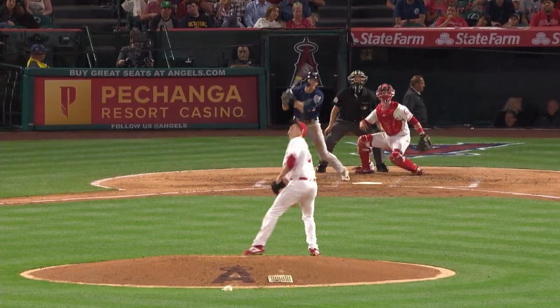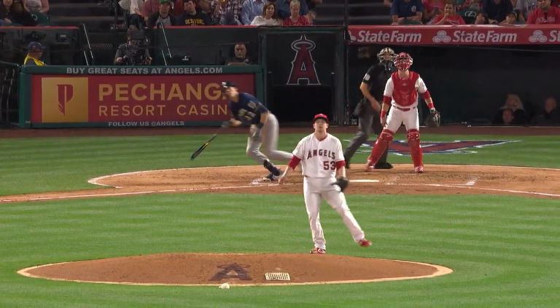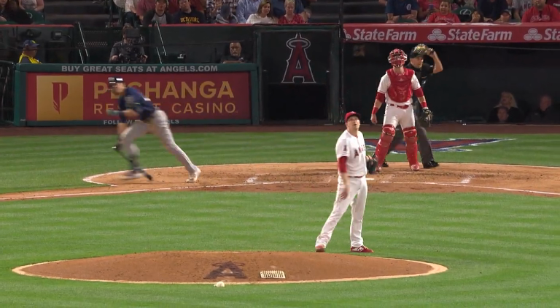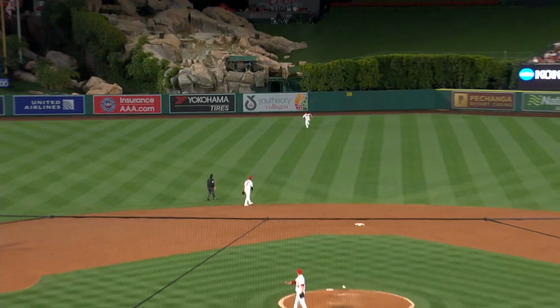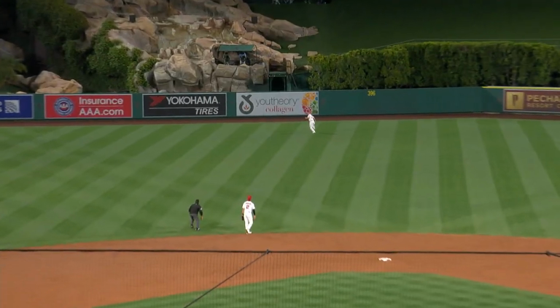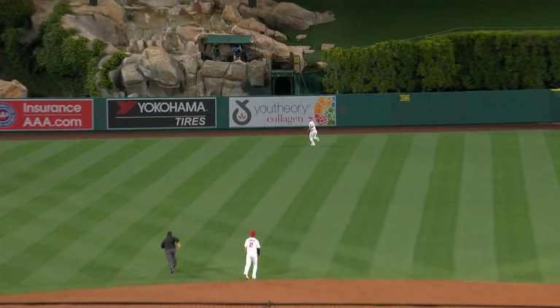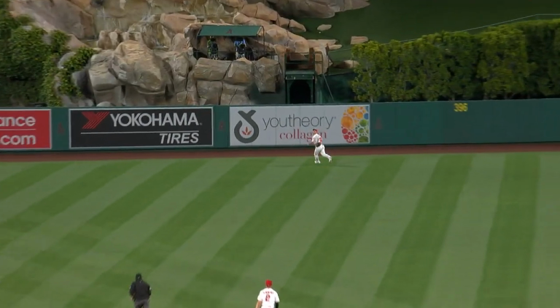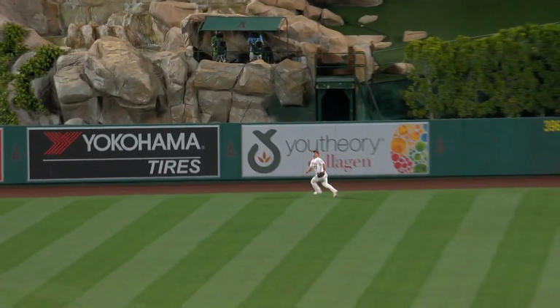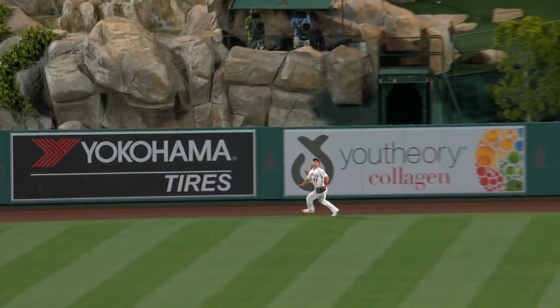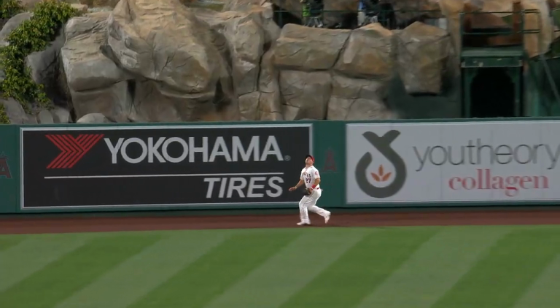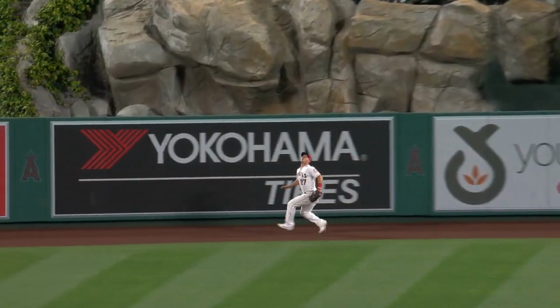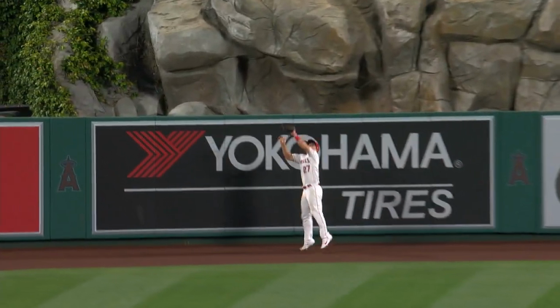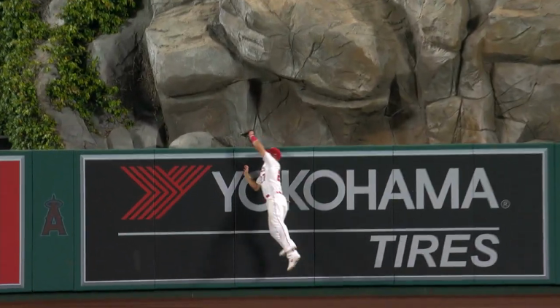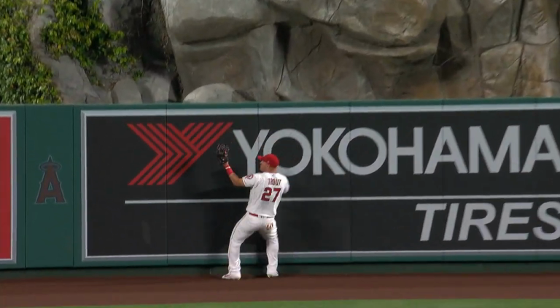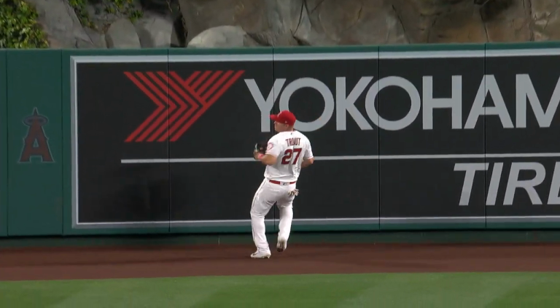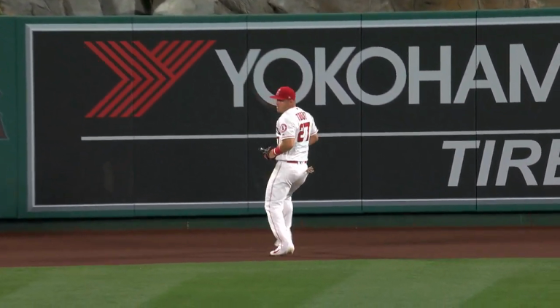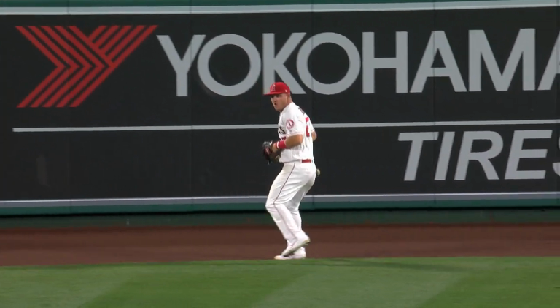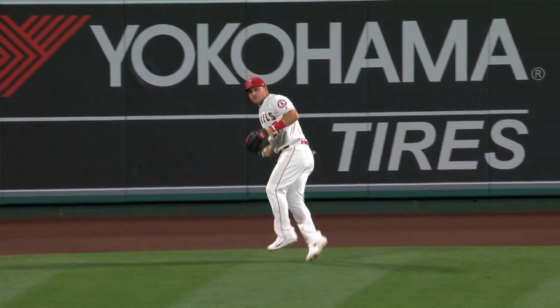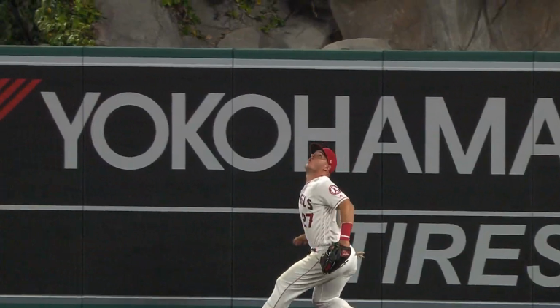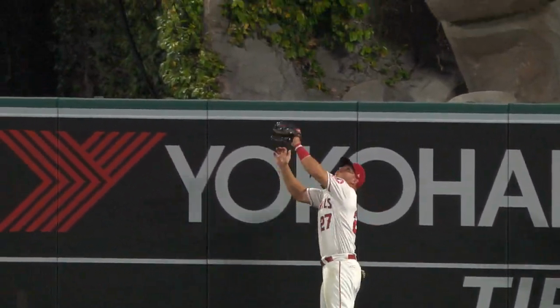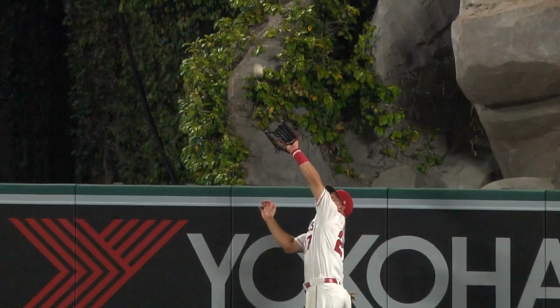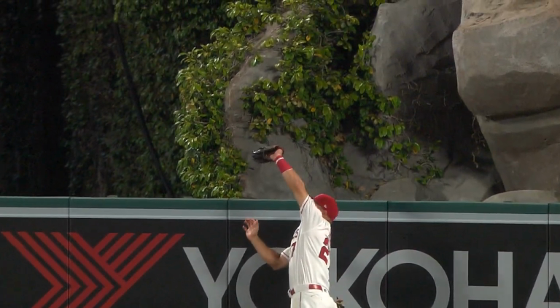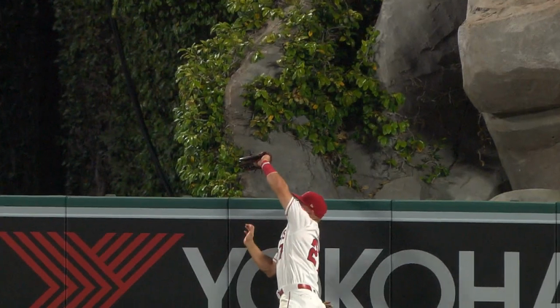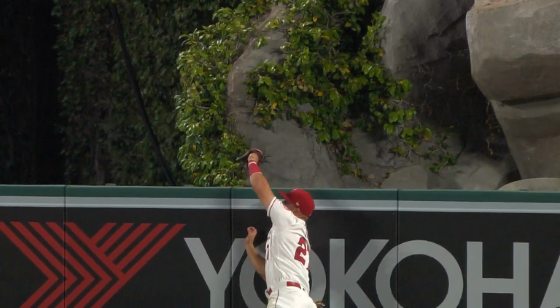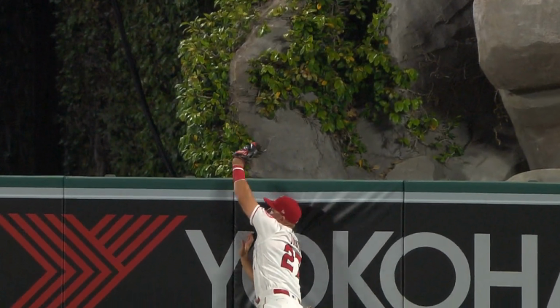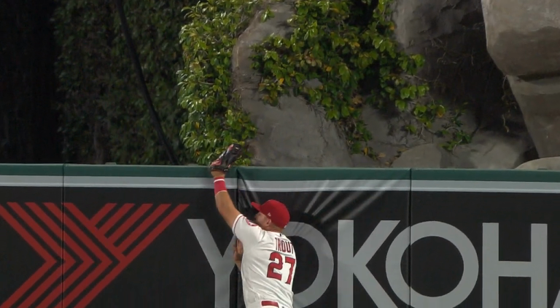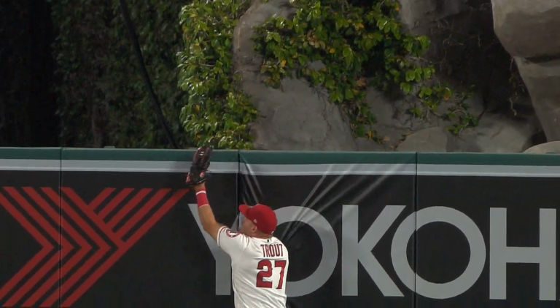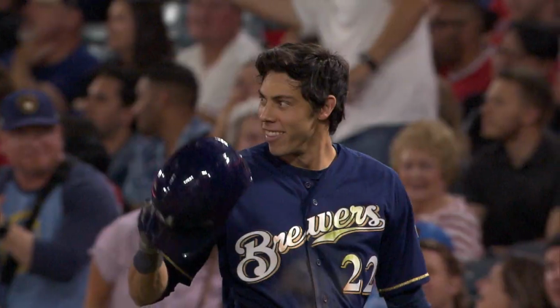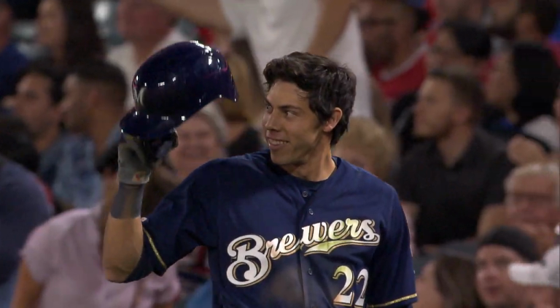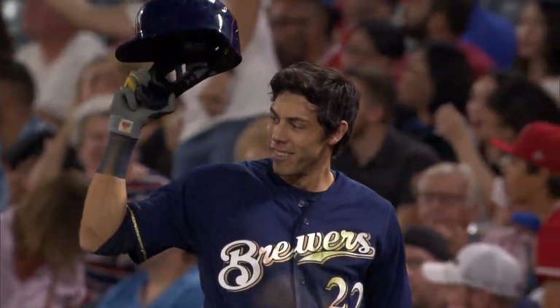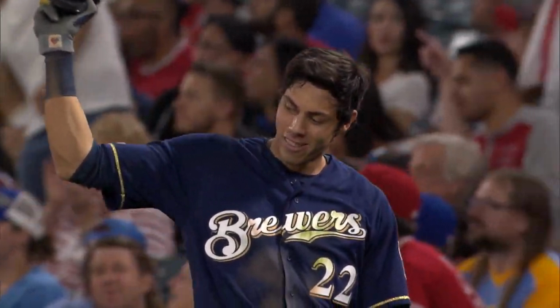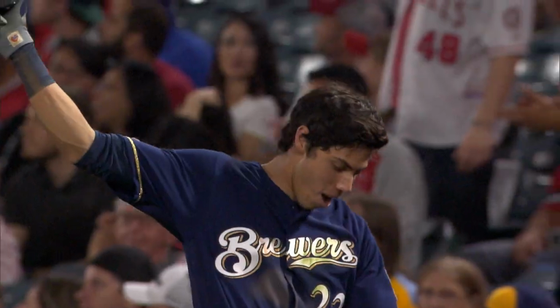This one's out towards center, chasing Trout back. Onto the track he goes, leaps up and he got it! That one's out of here — MVP doing MVP things tonight. Christian Yeo with an outstanding play, Mike Trout the same.